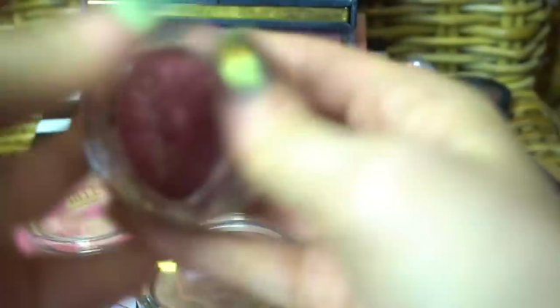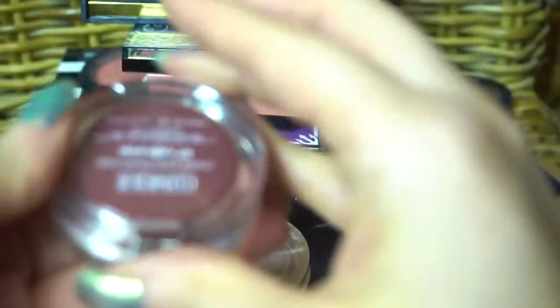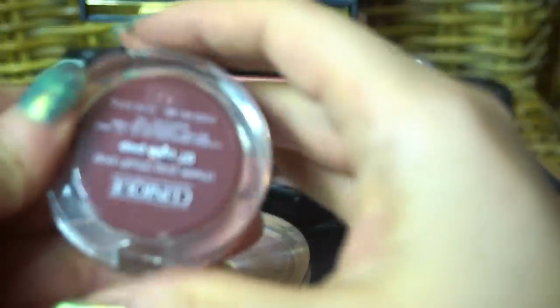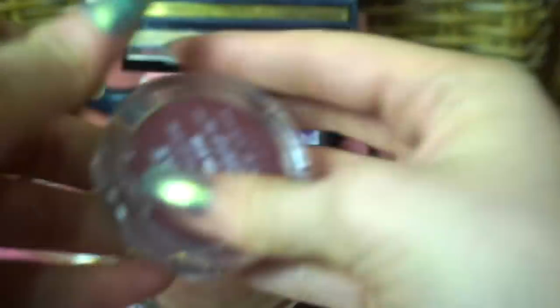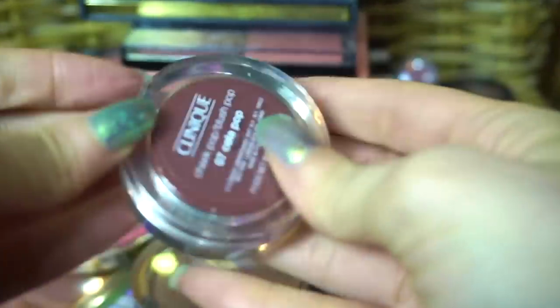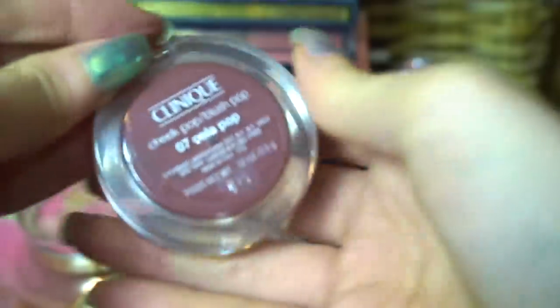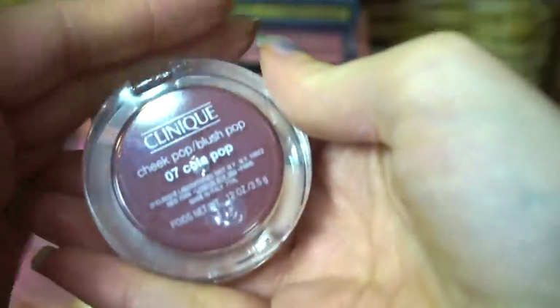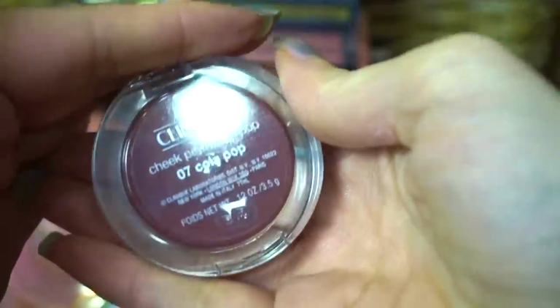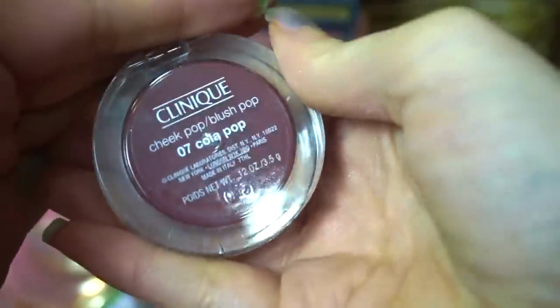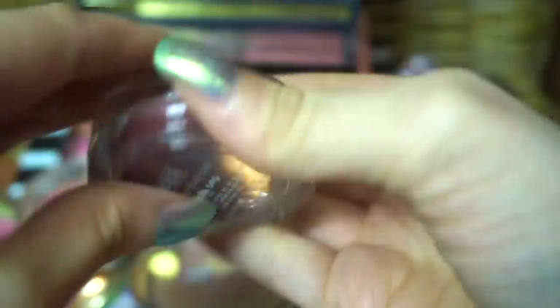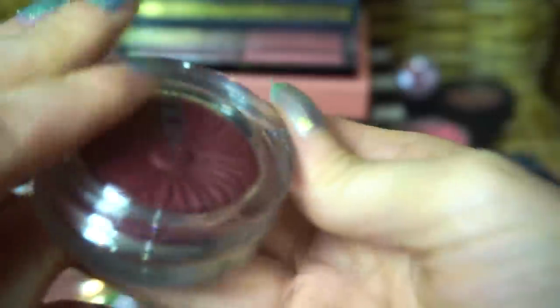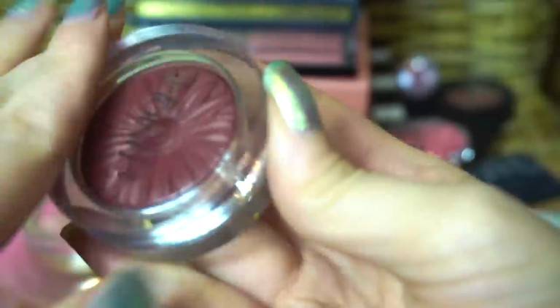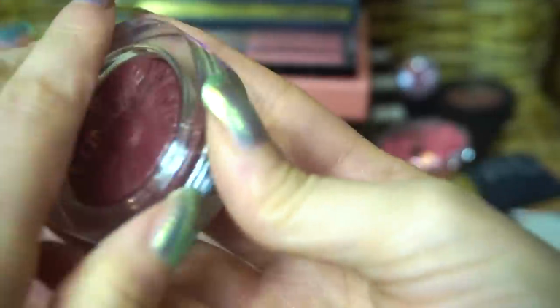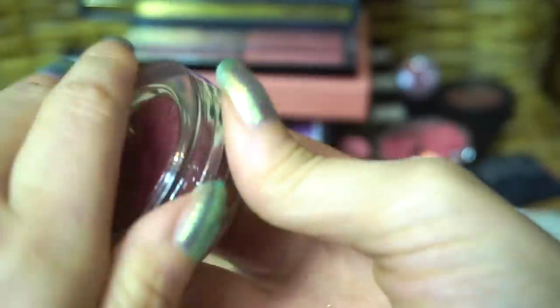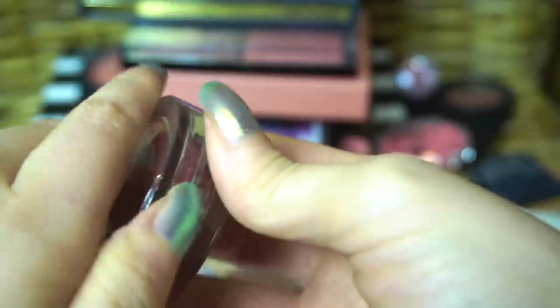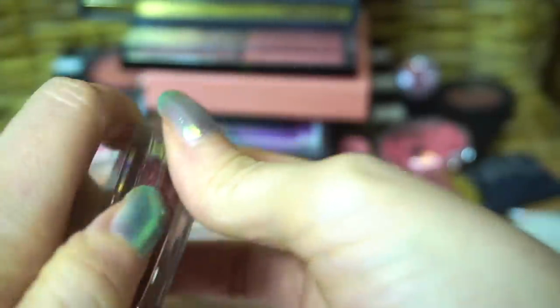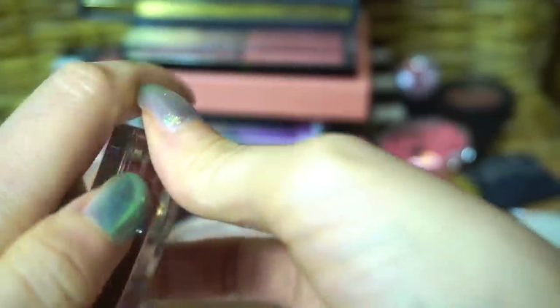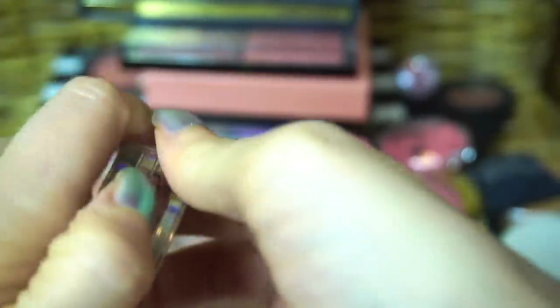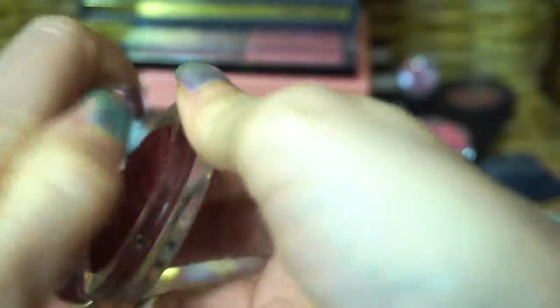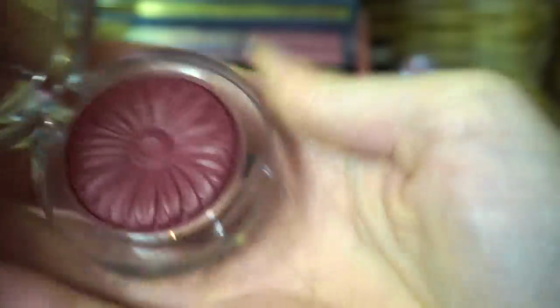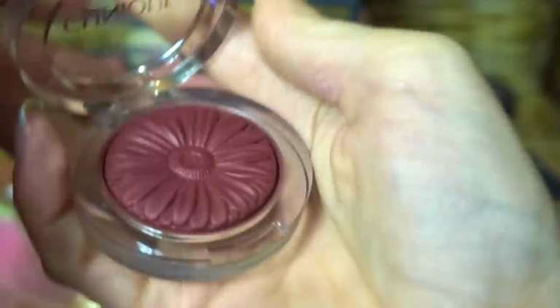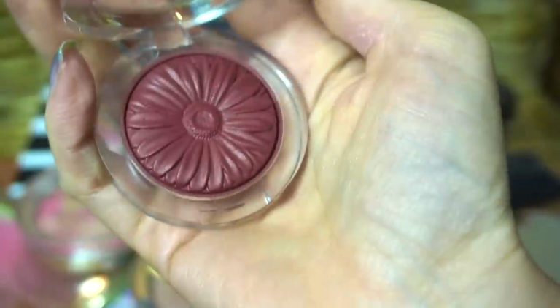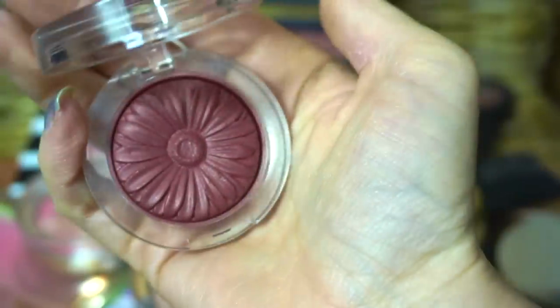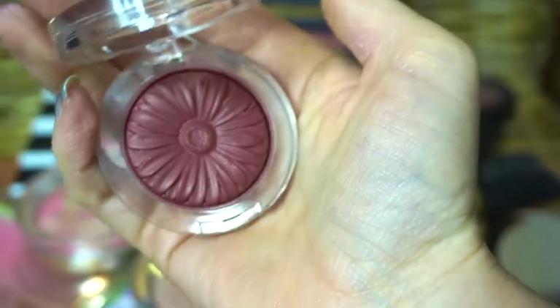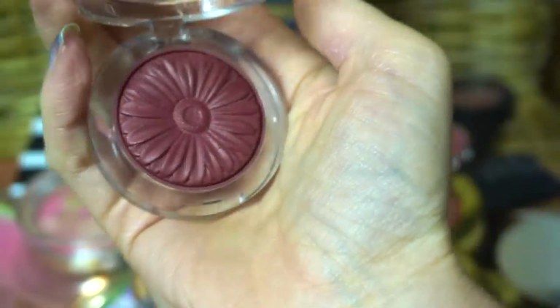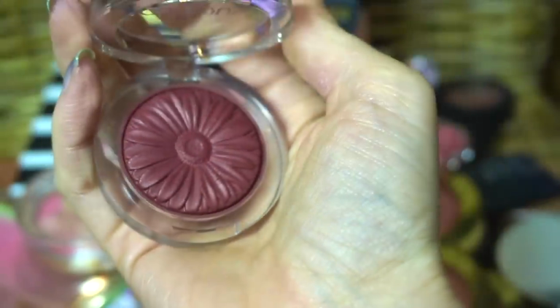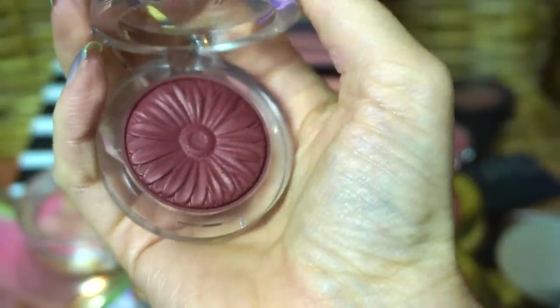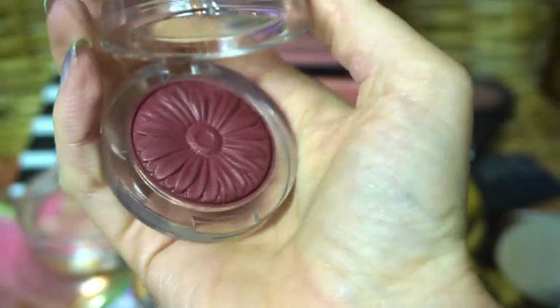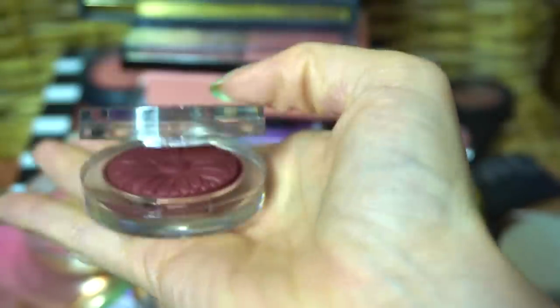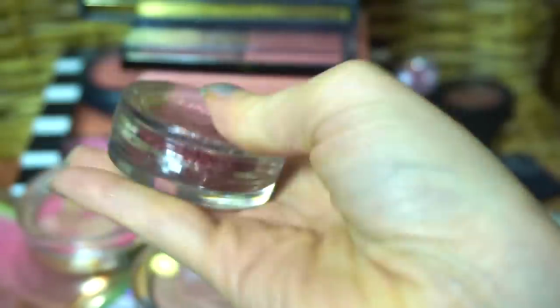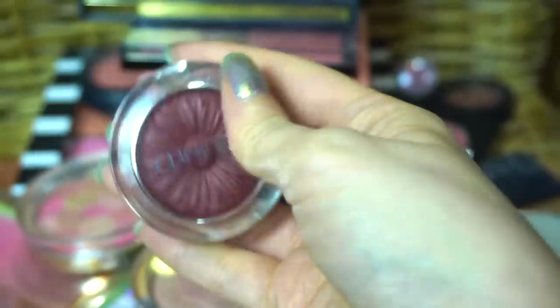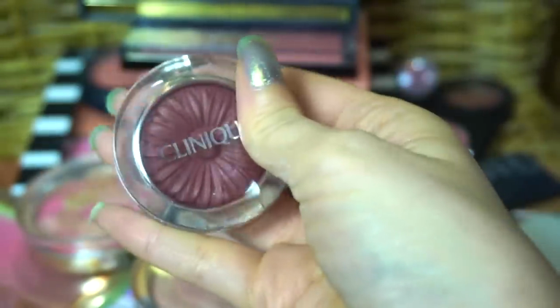This one is Cola Pop — a new one to me. I've used it a couple of times. It's a very dark, beautiful, deep blush.